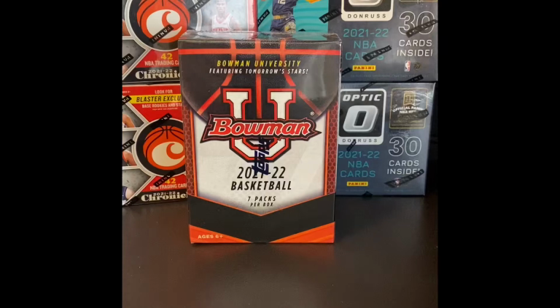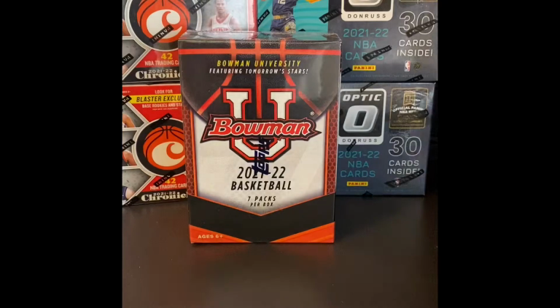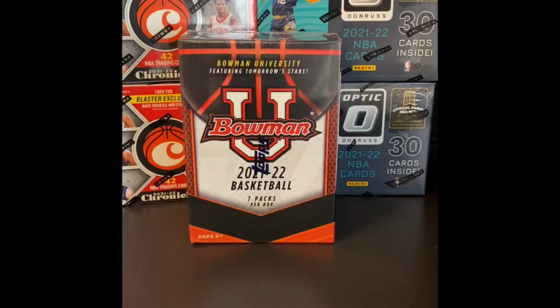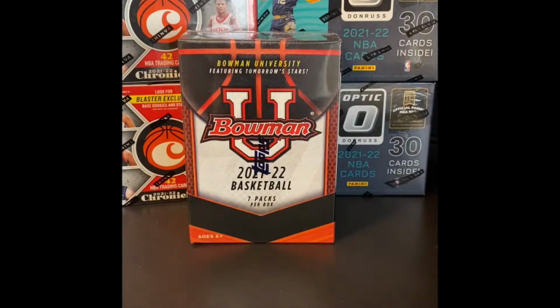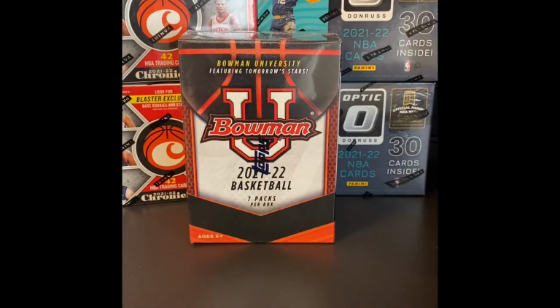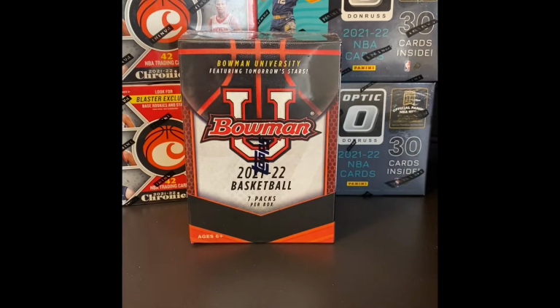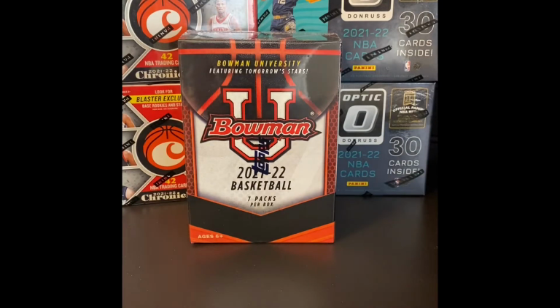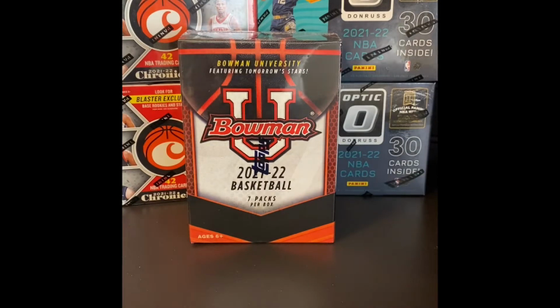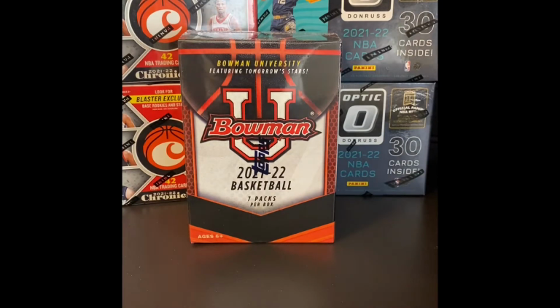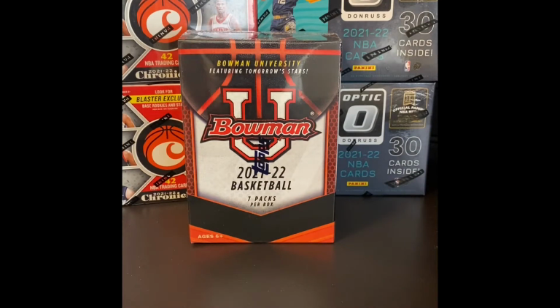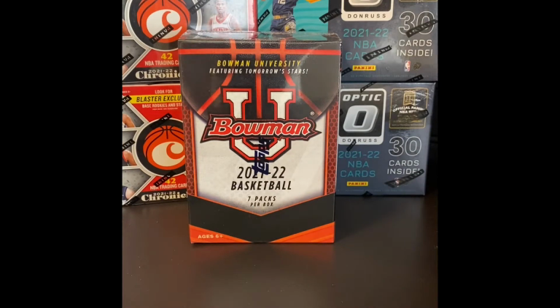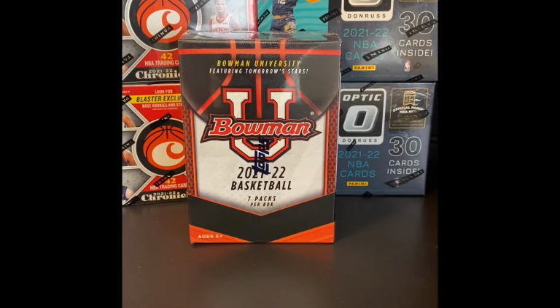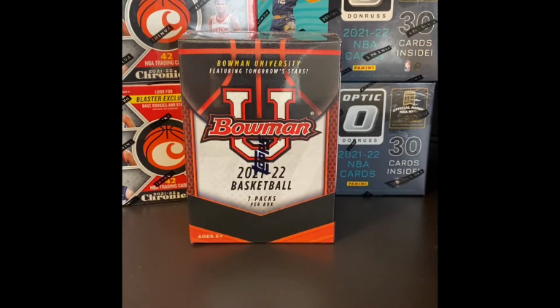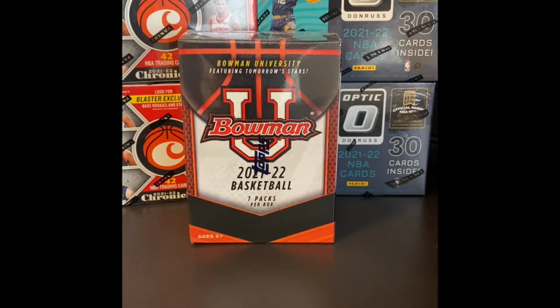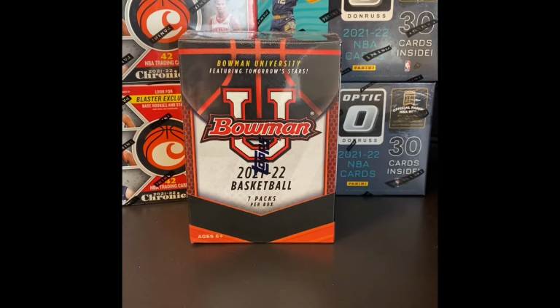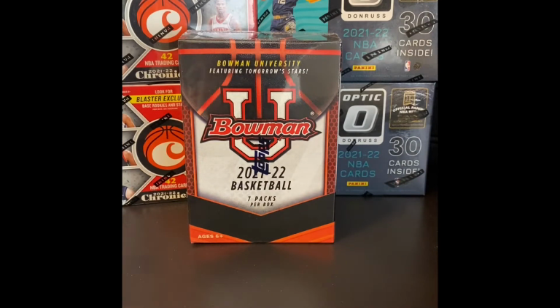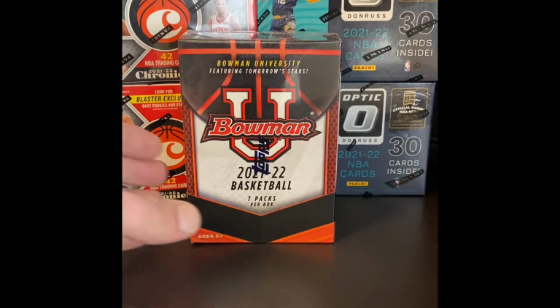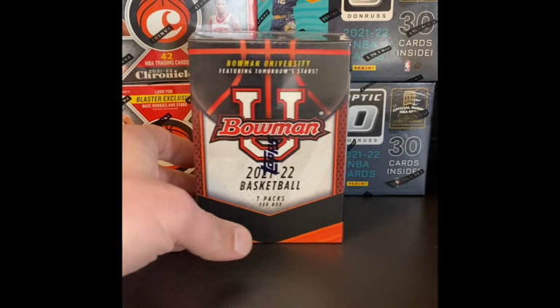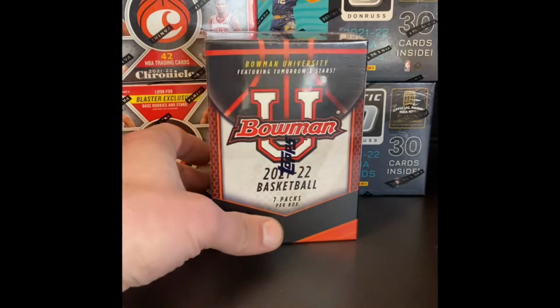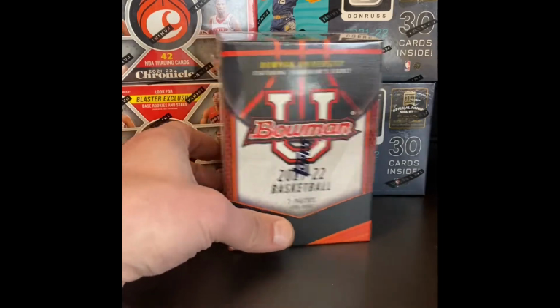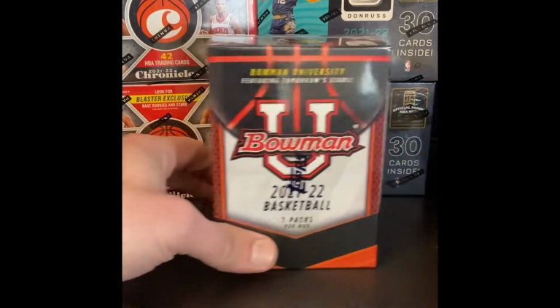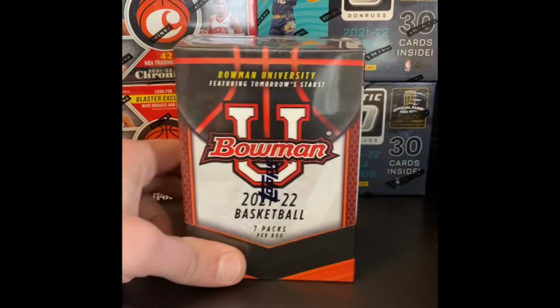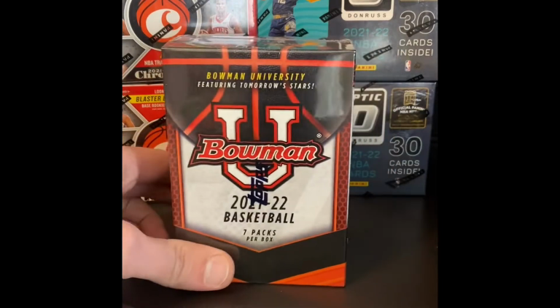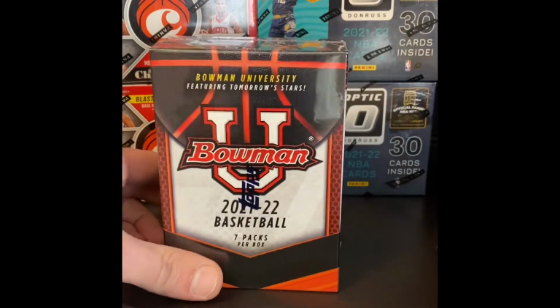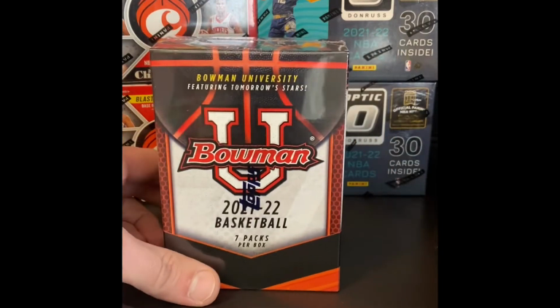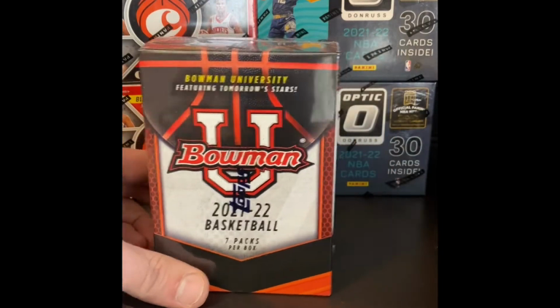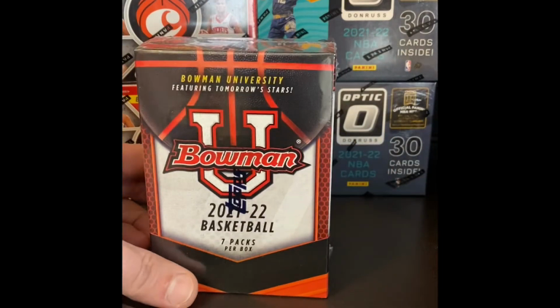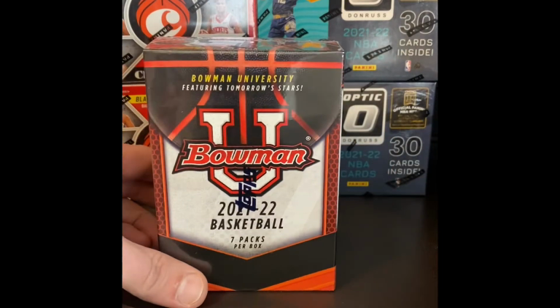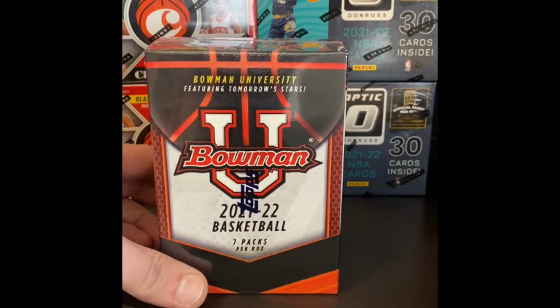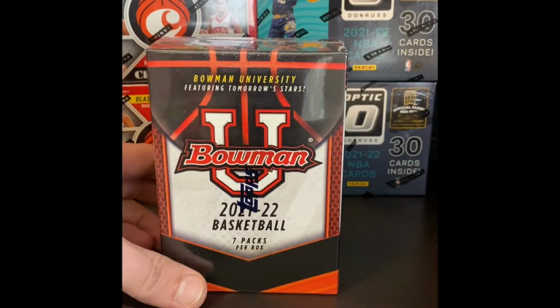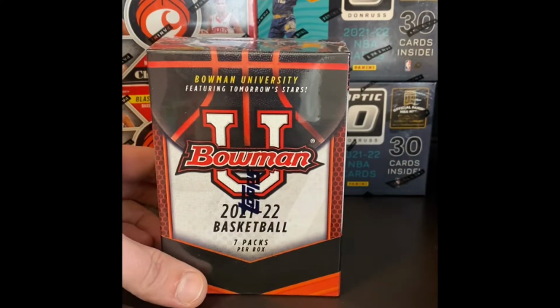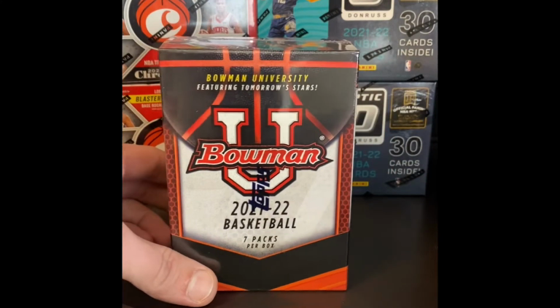Welcome back to the channel. It's Al the Ripper. Today we're going to blast into one of these Bowman U 2021-22 basketball blaster boxes.